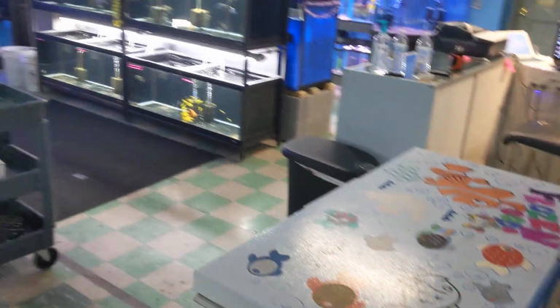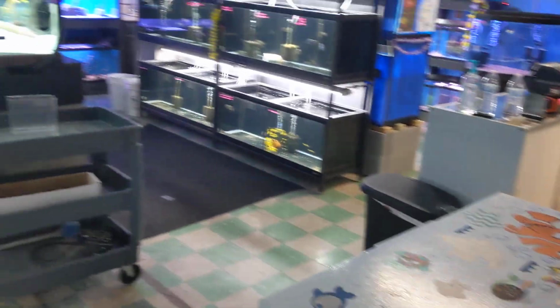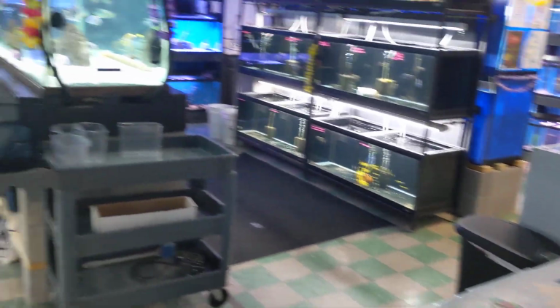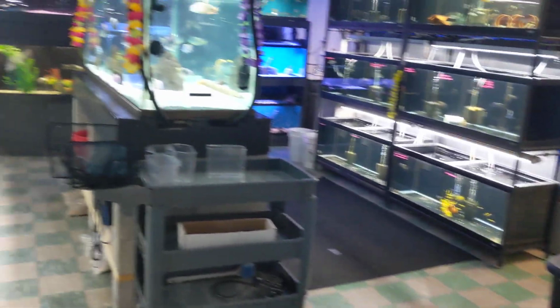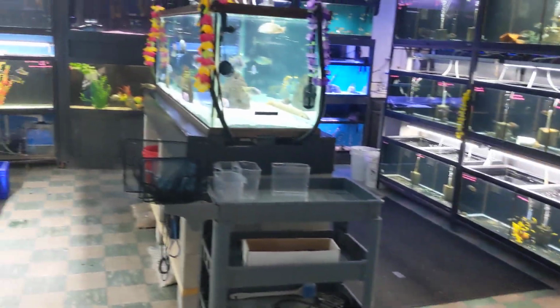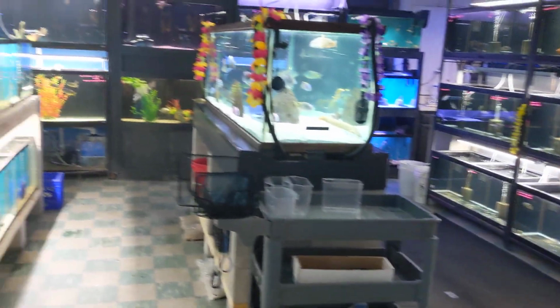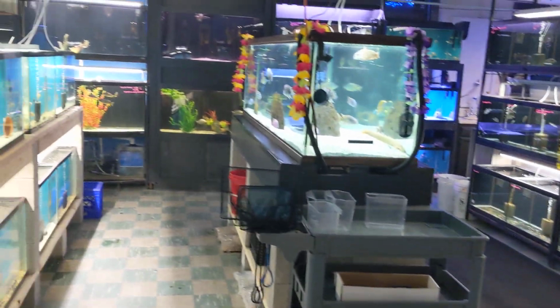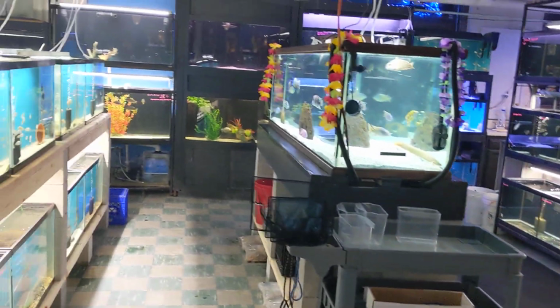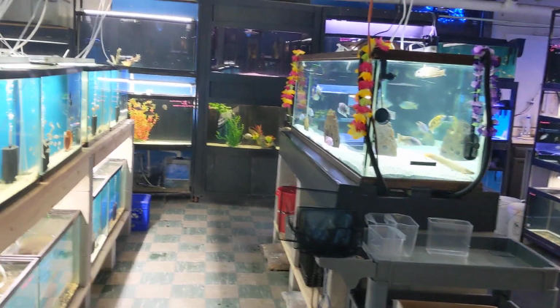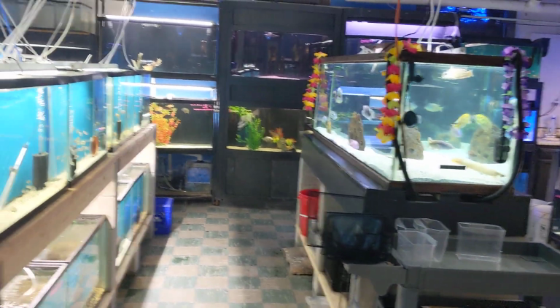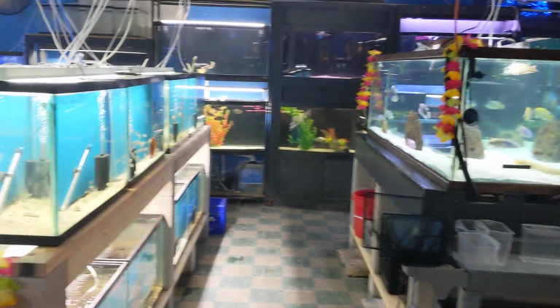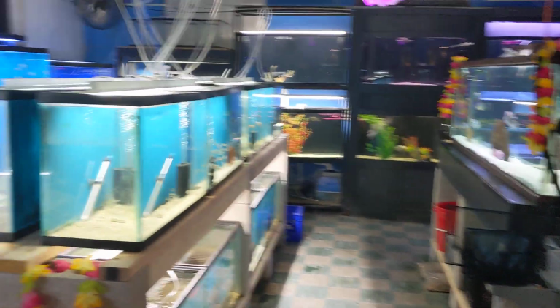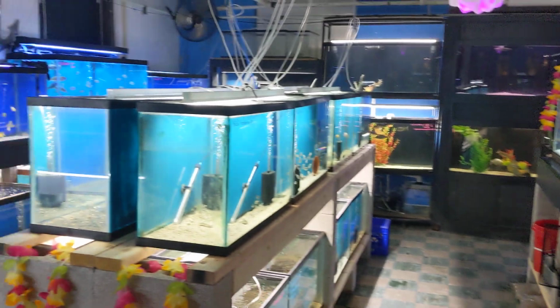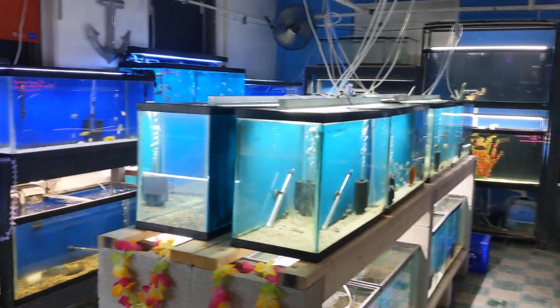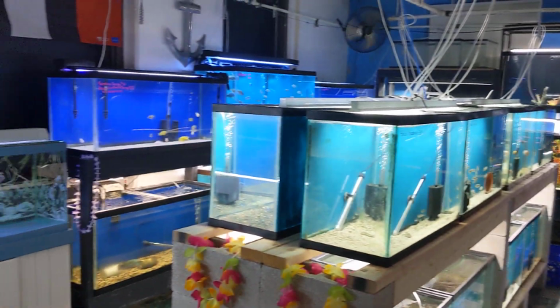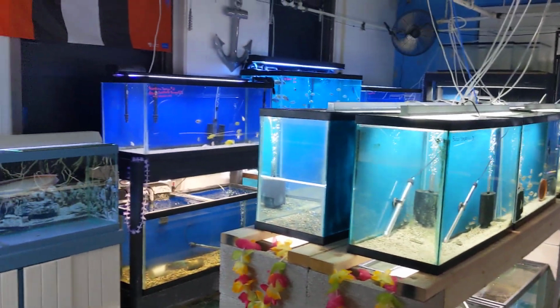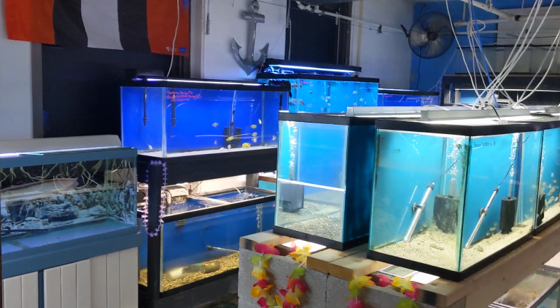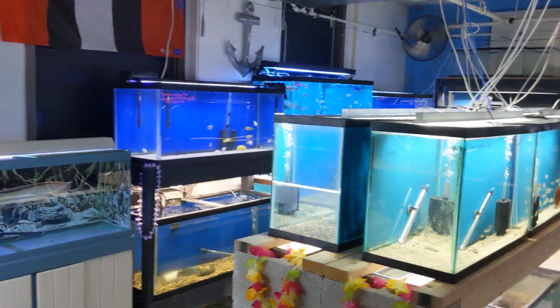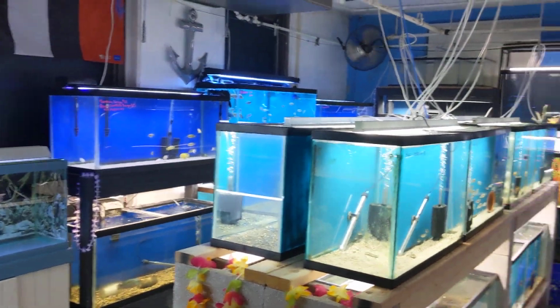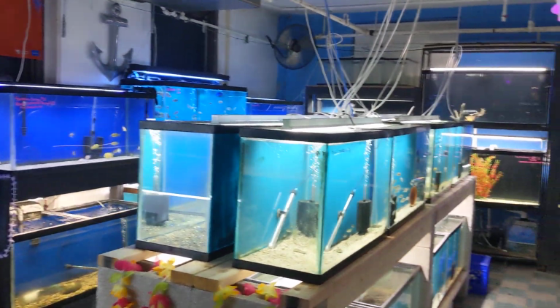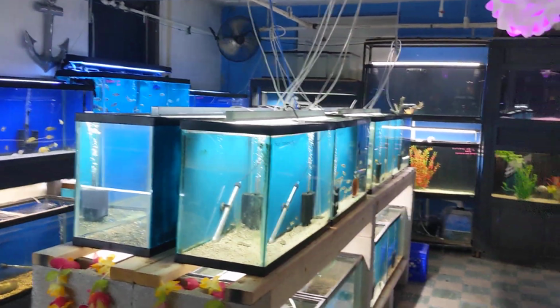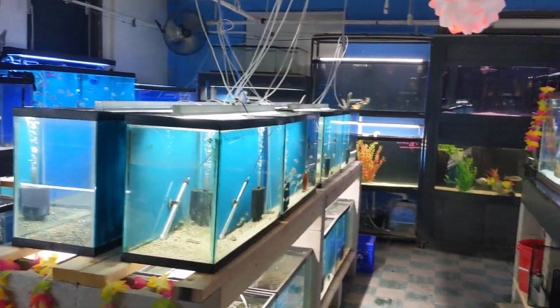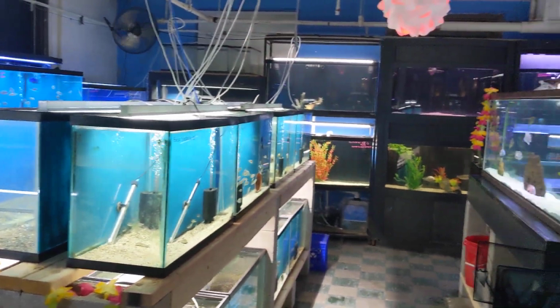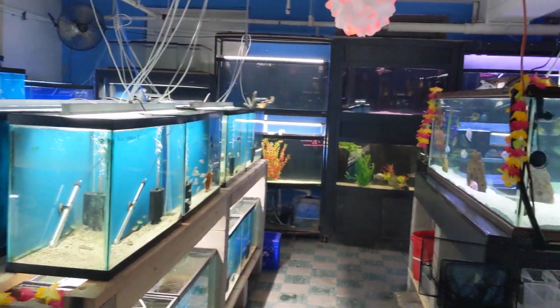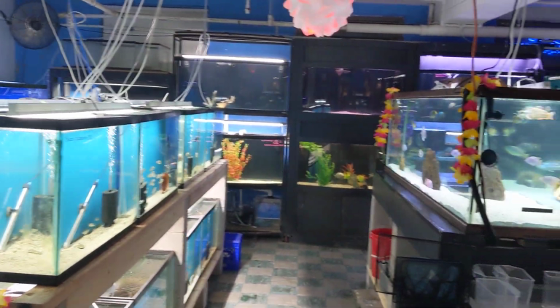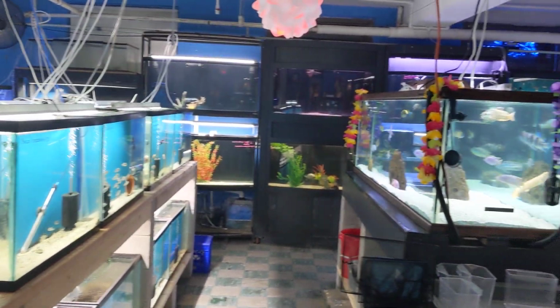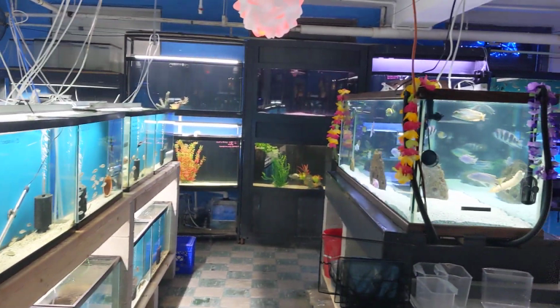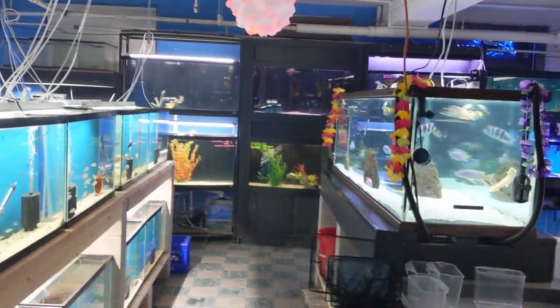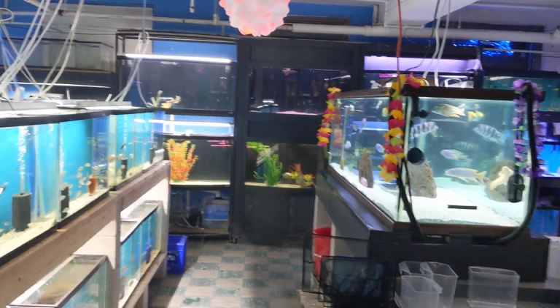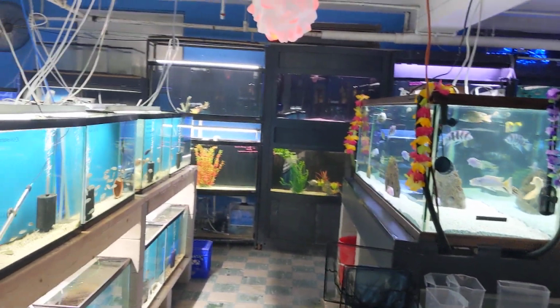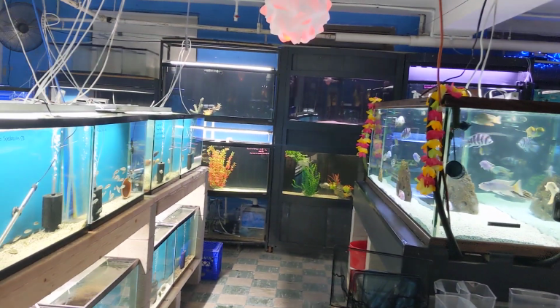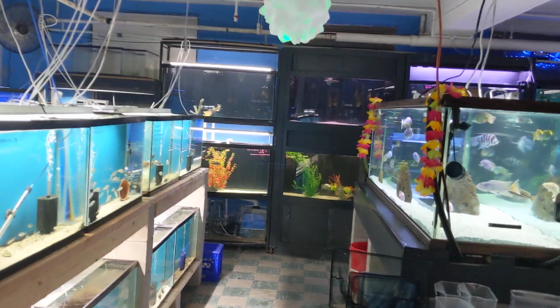We do carry all your frozen foods, as well as live feeders — crickets, superworms, mealworms, and roaches.